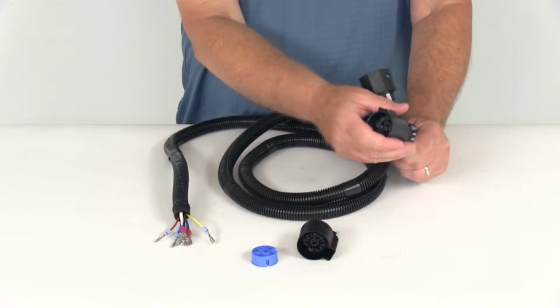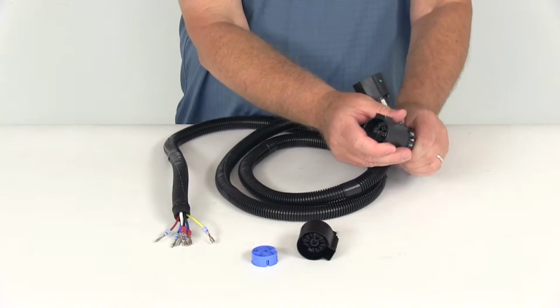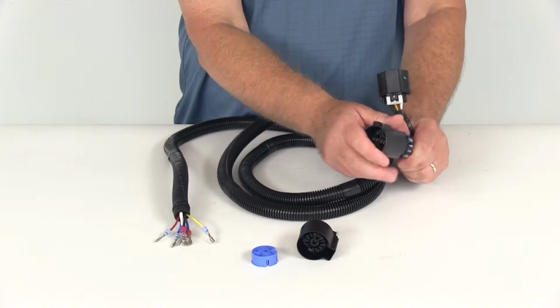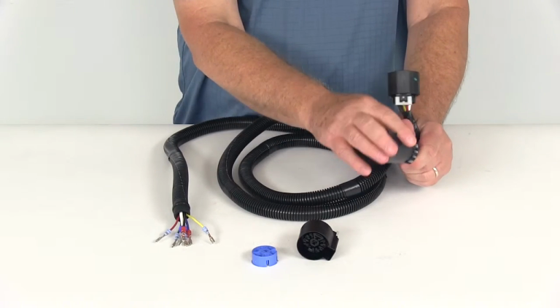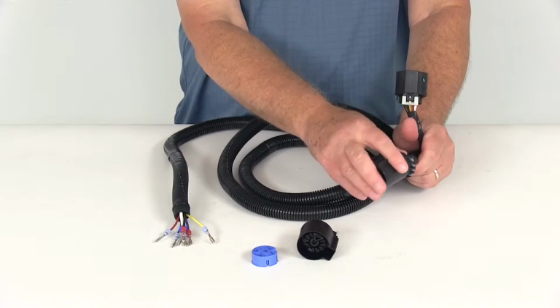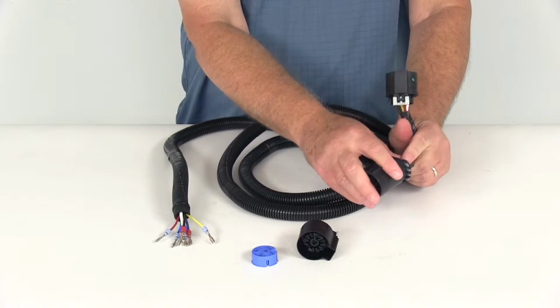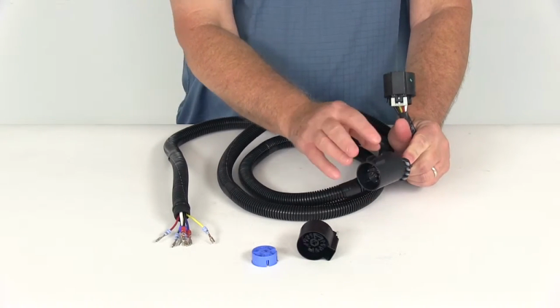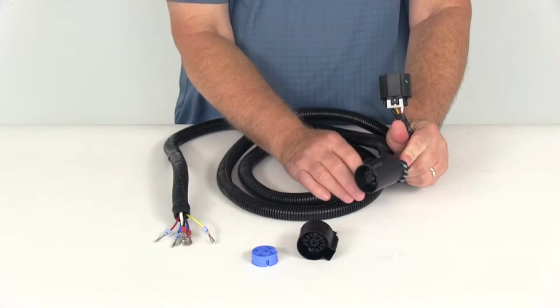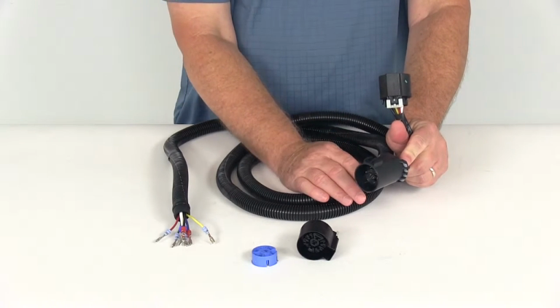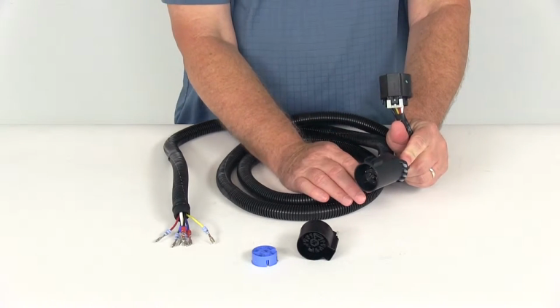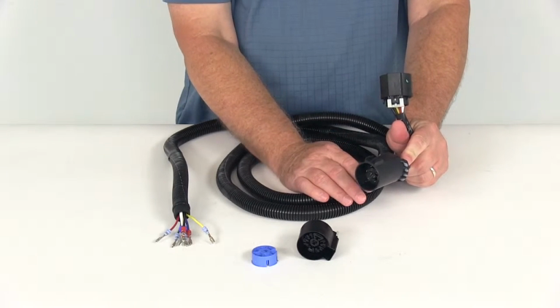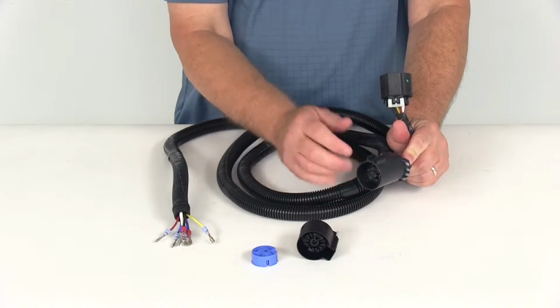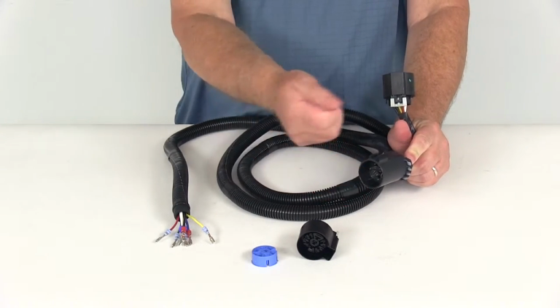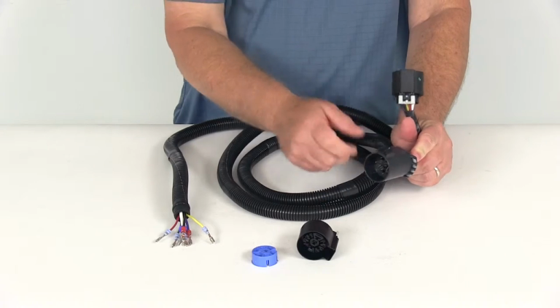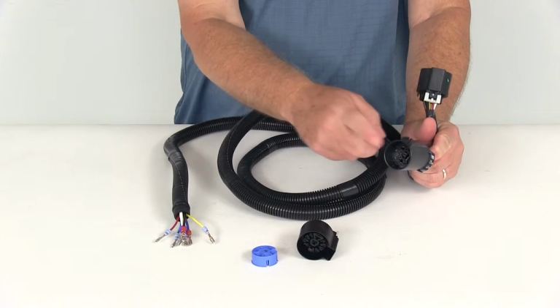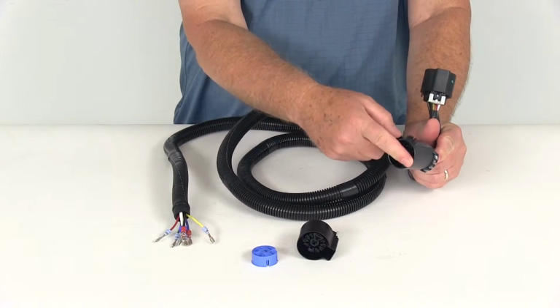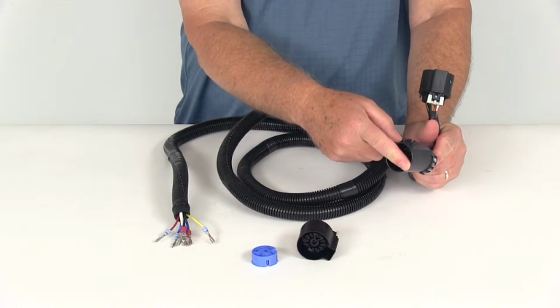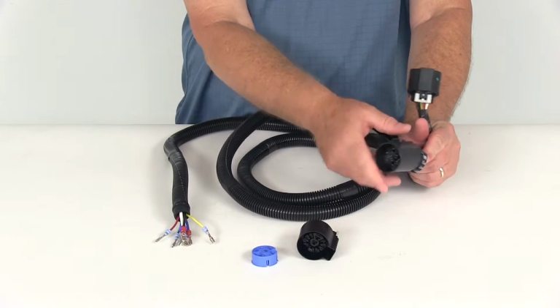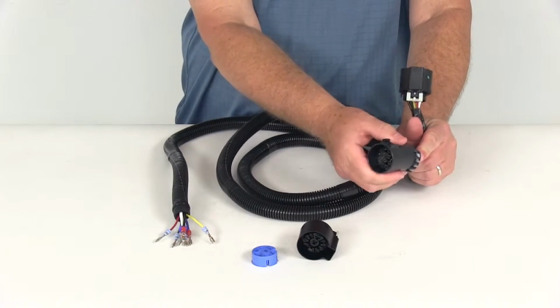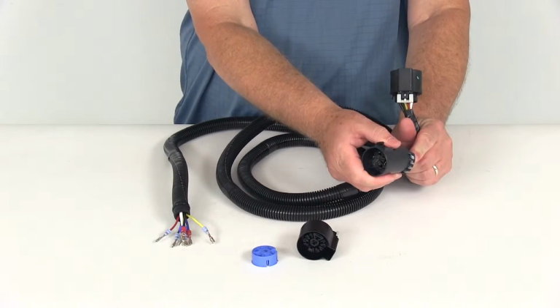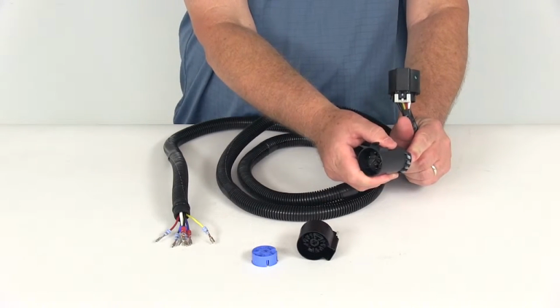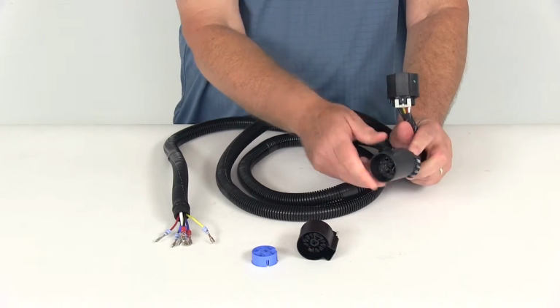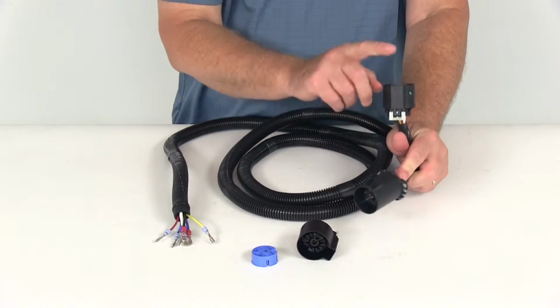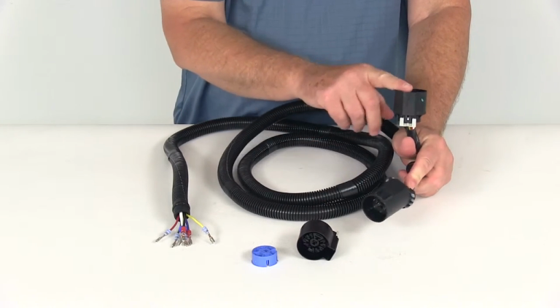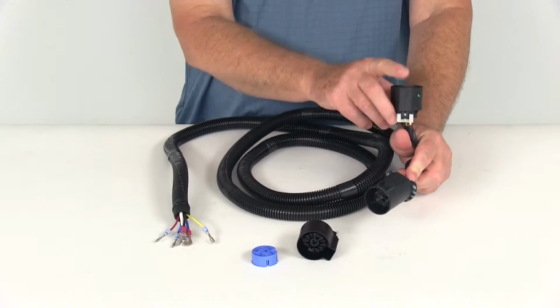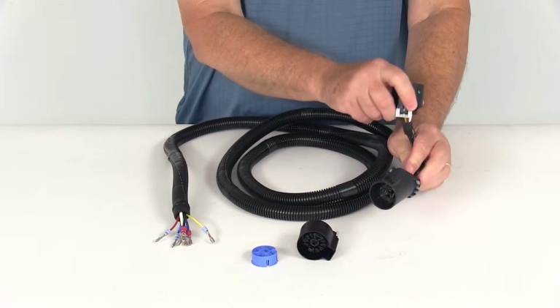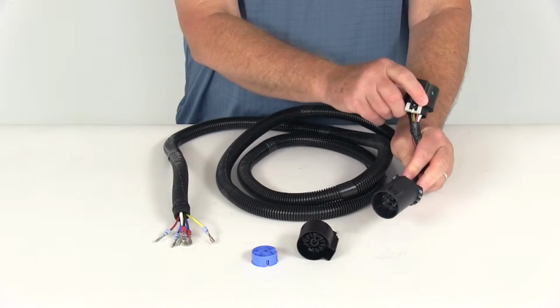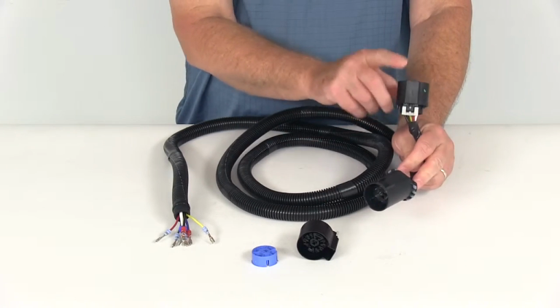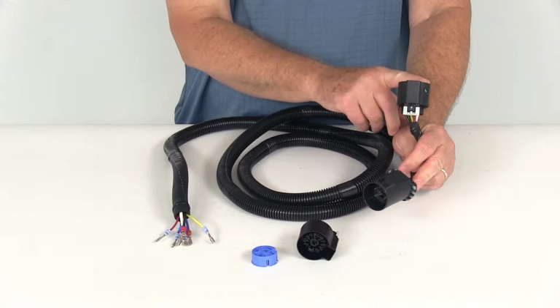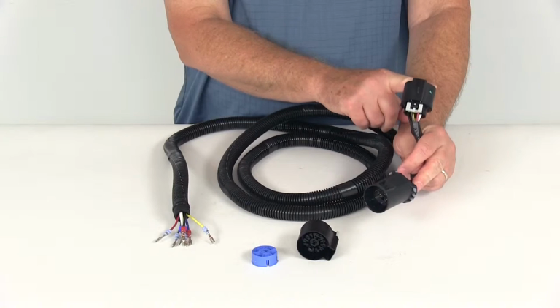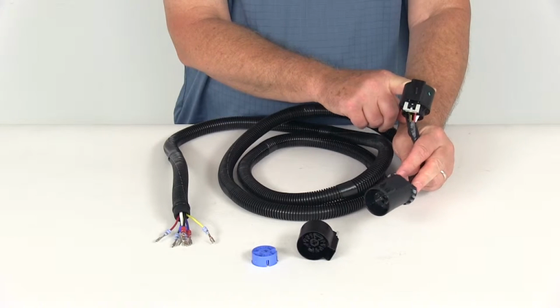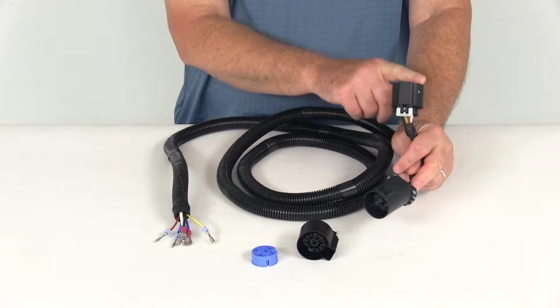Basically what you would do is find the plug where the OEM harness ends, pull that plug out, connect this into that — it will match up and plug in — and then this would go to the 7-way at the back of the vehicle.